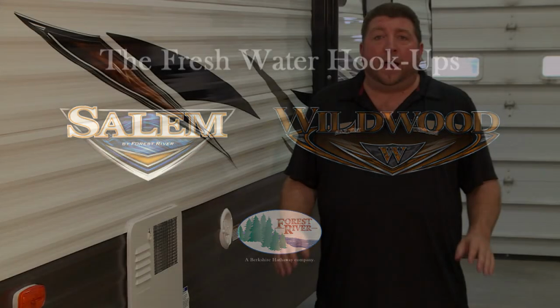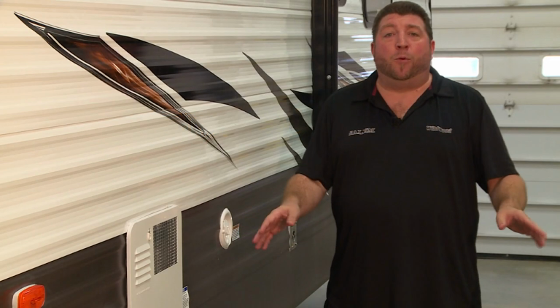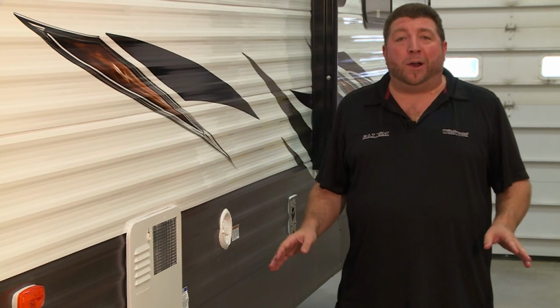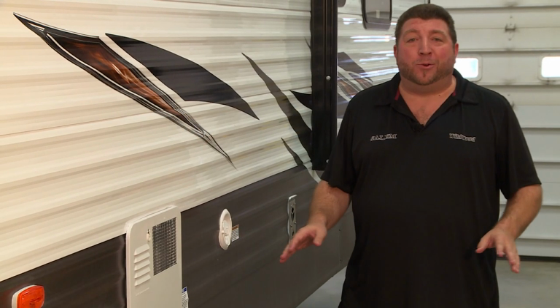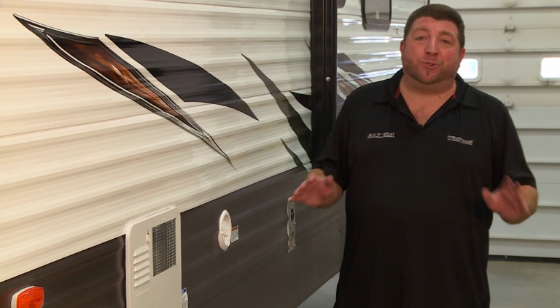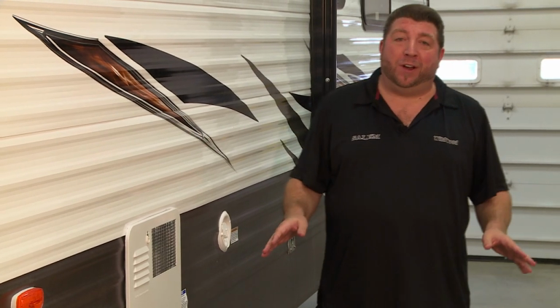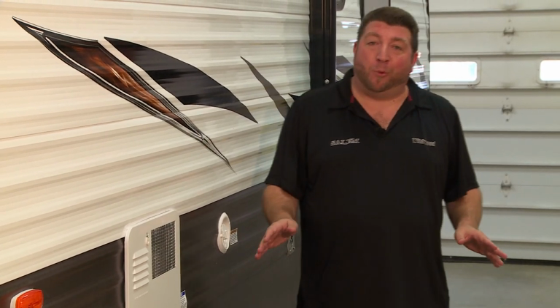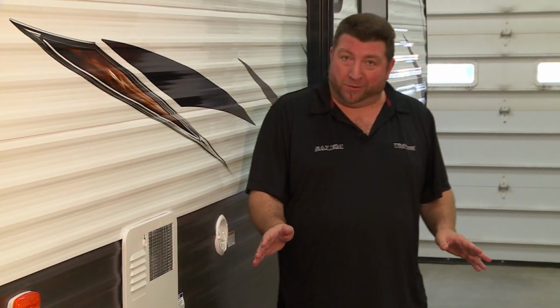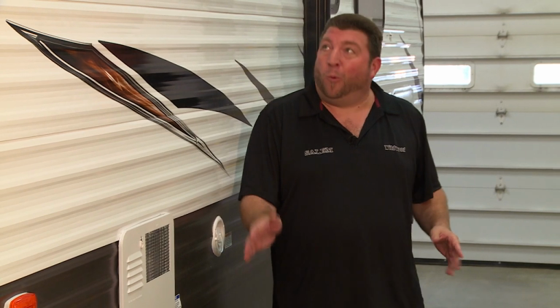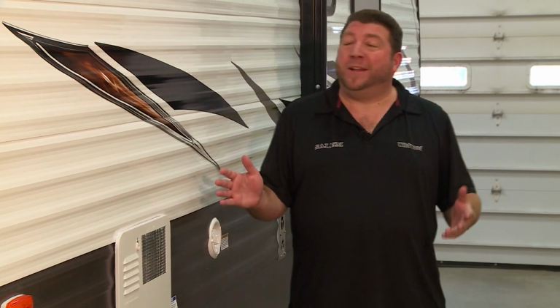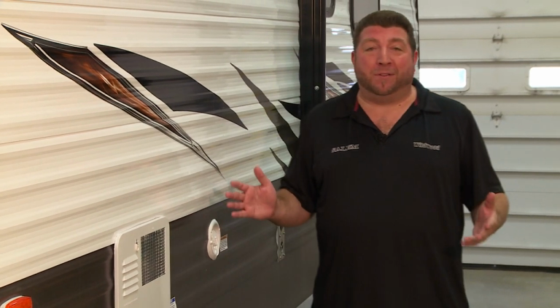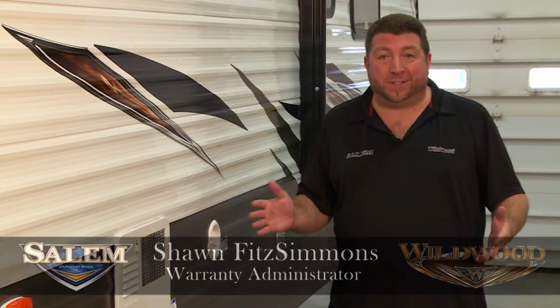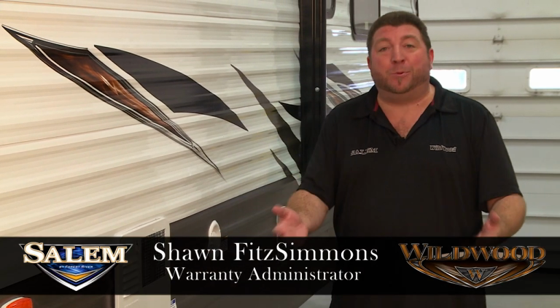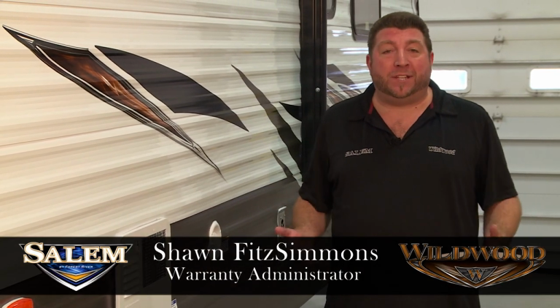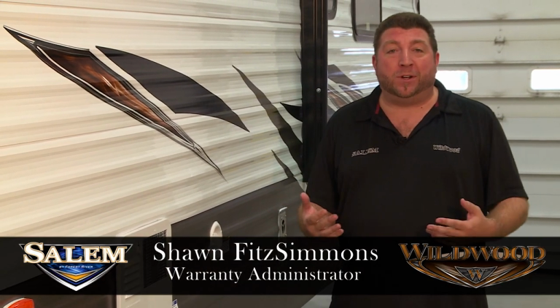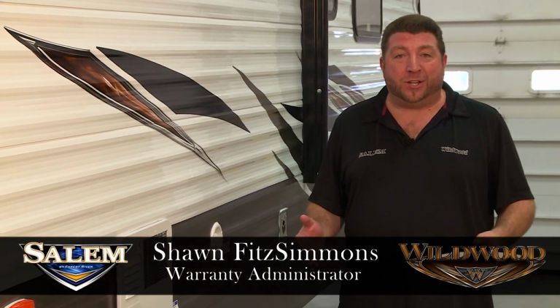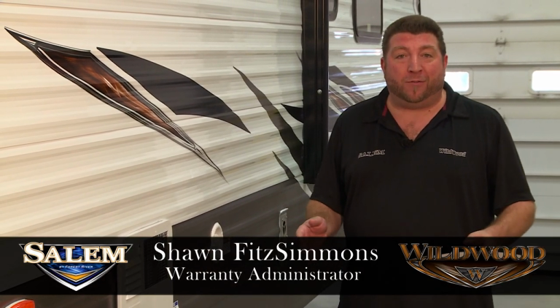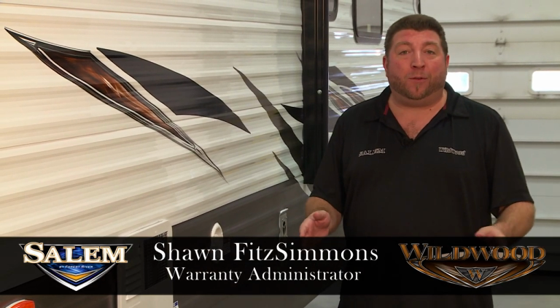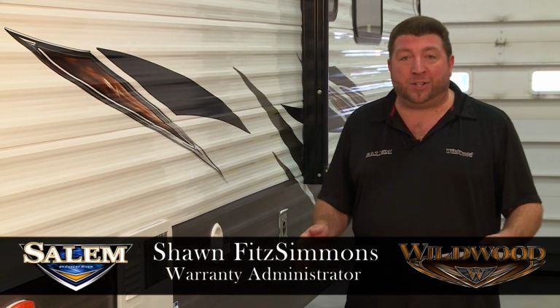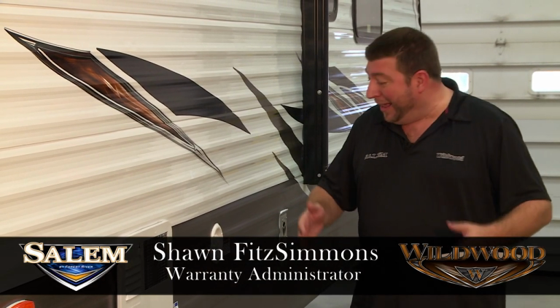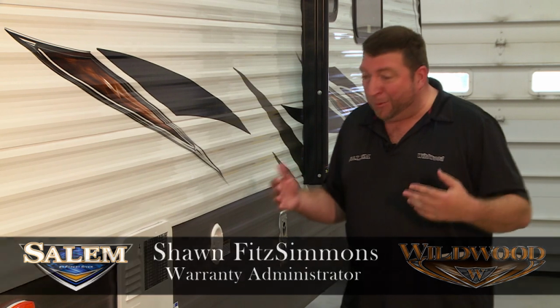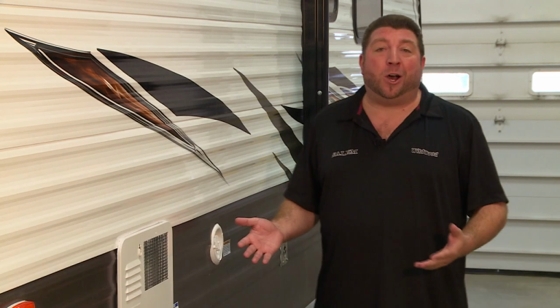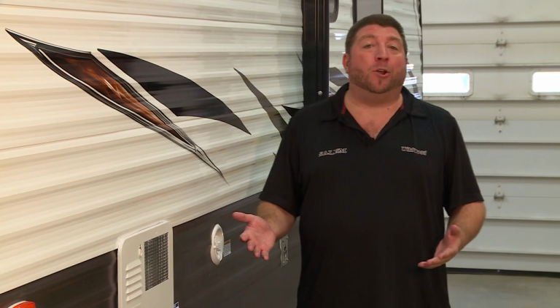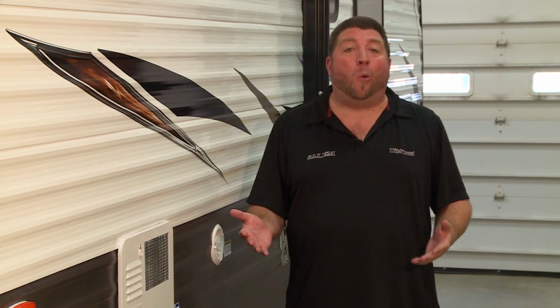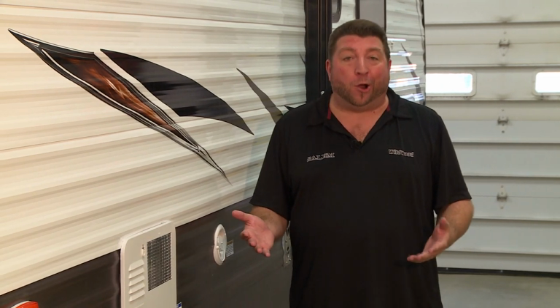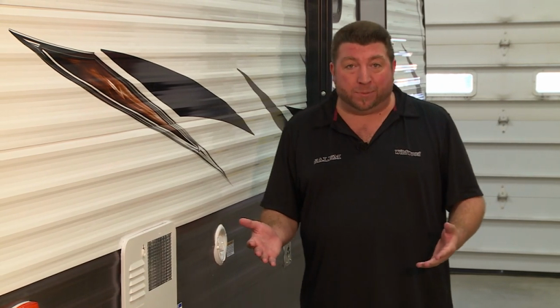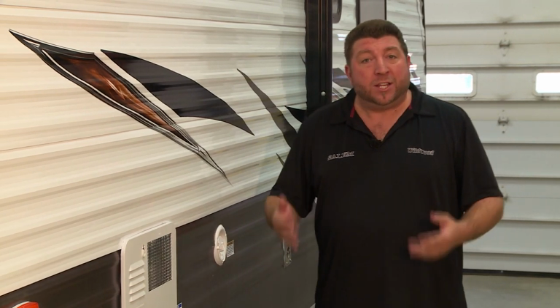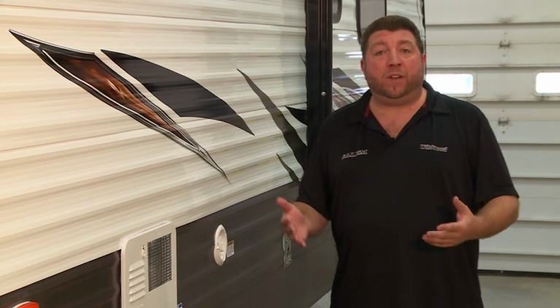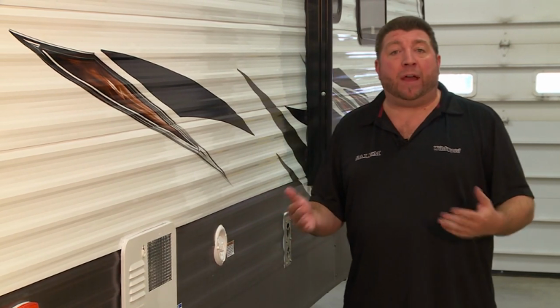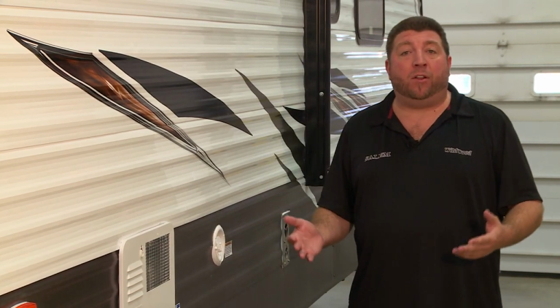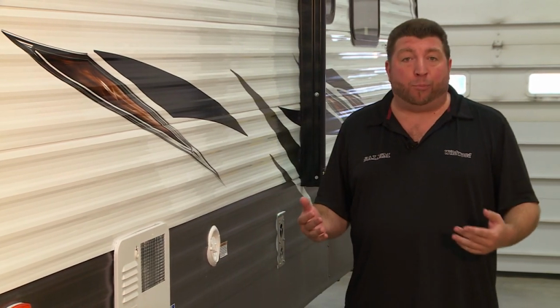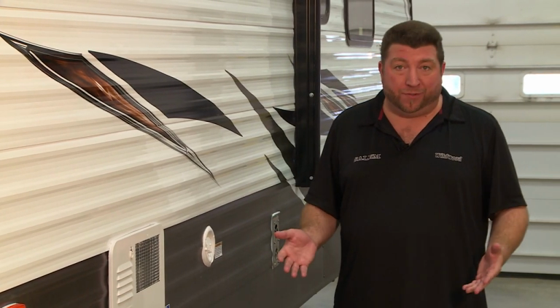Hi everyone and welcome back to another instructional video from Forest River, Wildwood and Salem Divisions. I'm Sean Fitzsimmons, Warranty Administrator for the Wildwood Division, and today we're going to talk about your water hookups — specifically your gravity fill and your pressure fill.